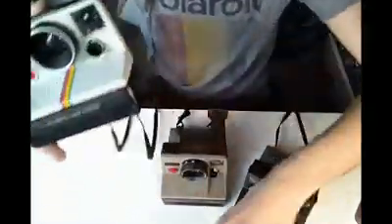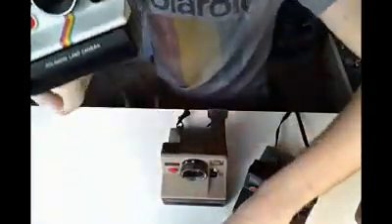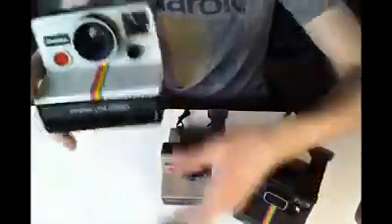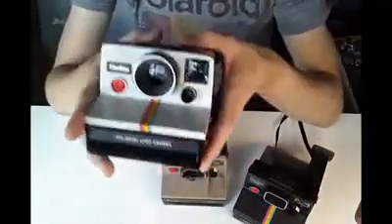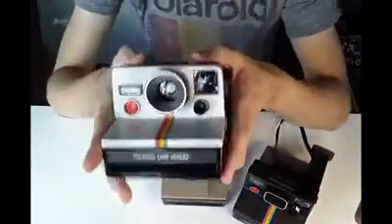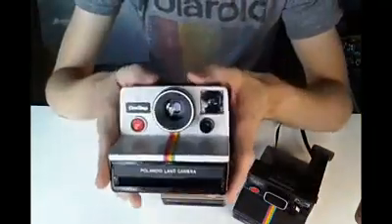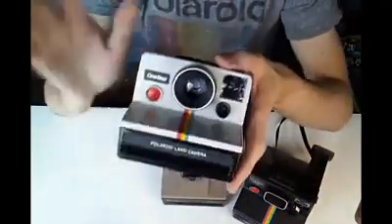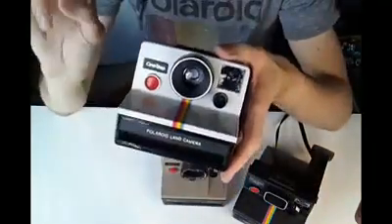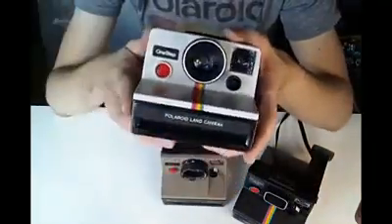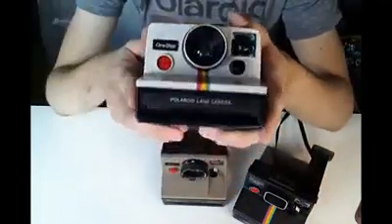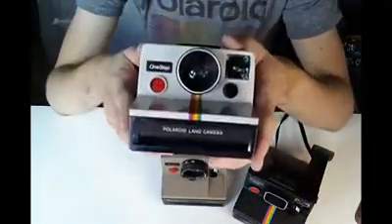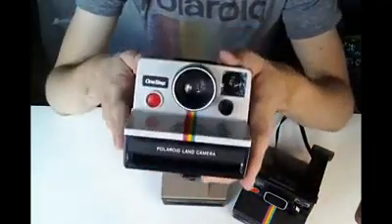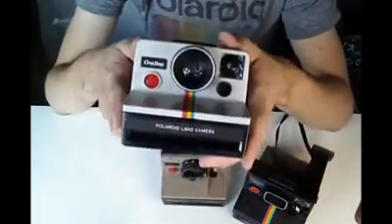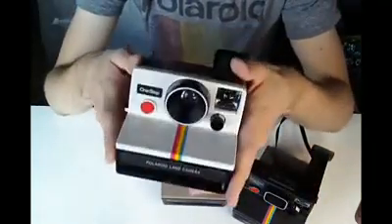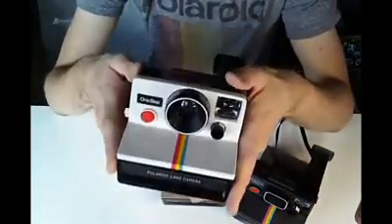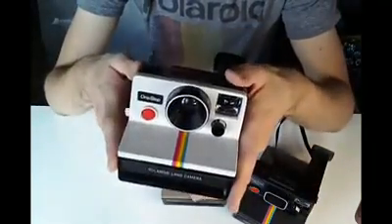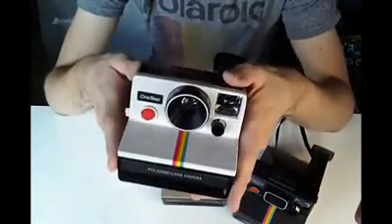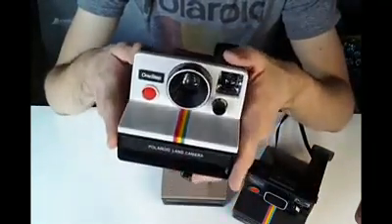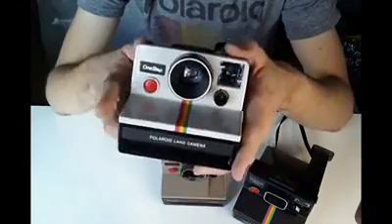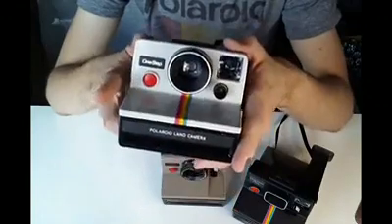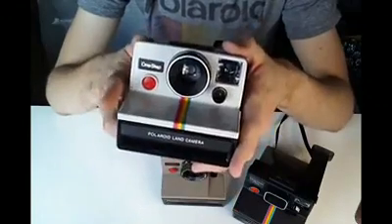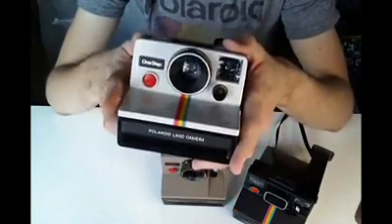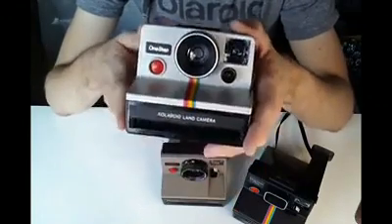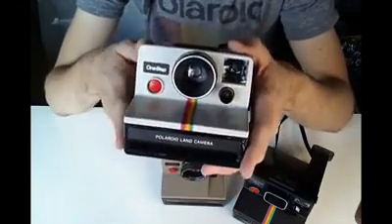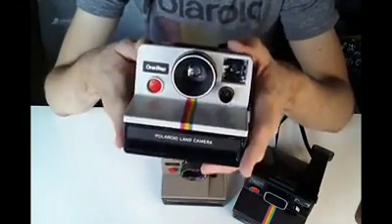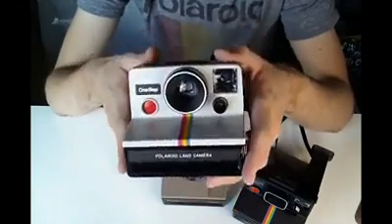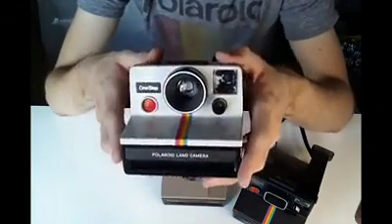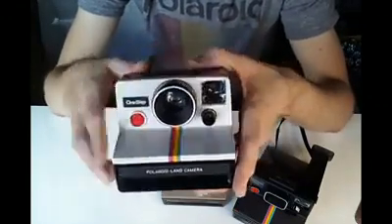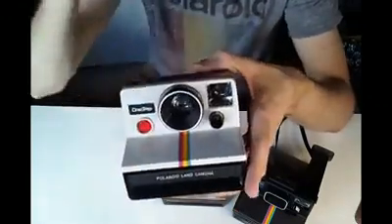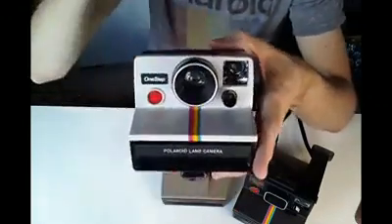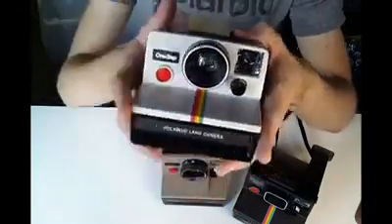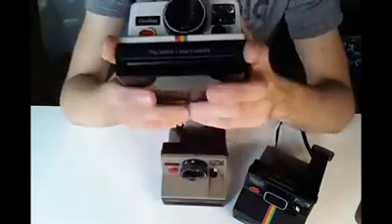The good news is that the Impossible Project have made a new electronic flash for these cameras, which you can buy and just pop on.